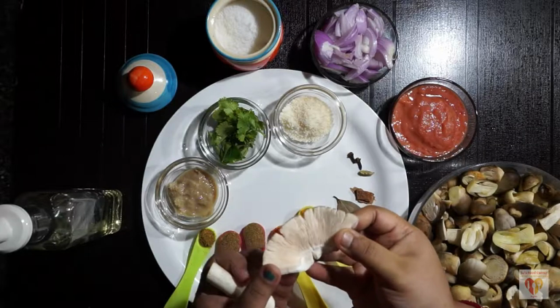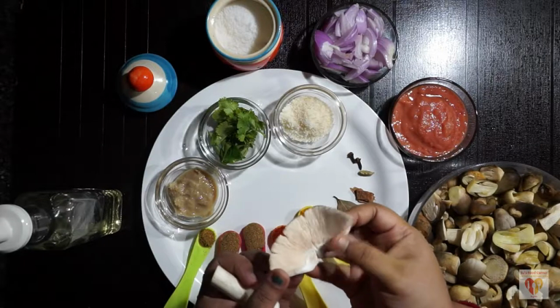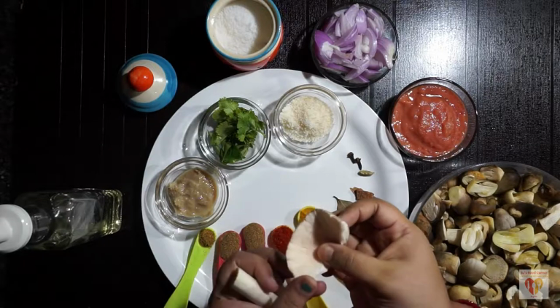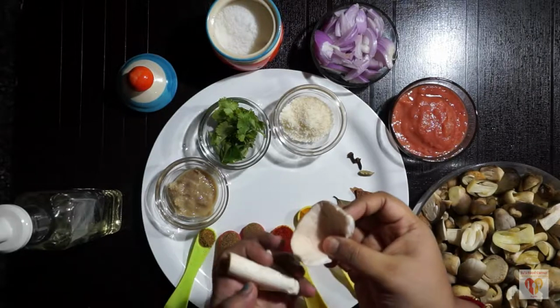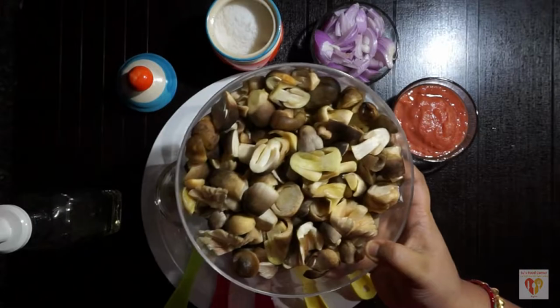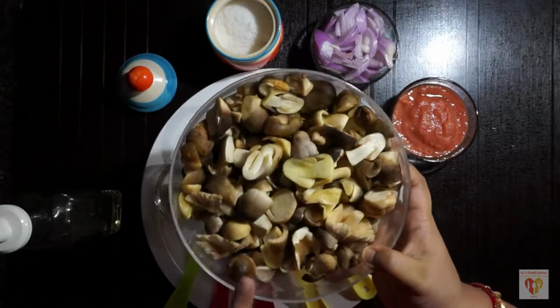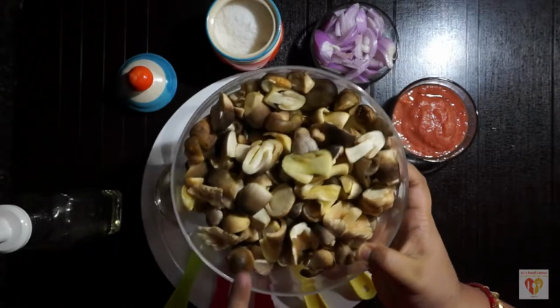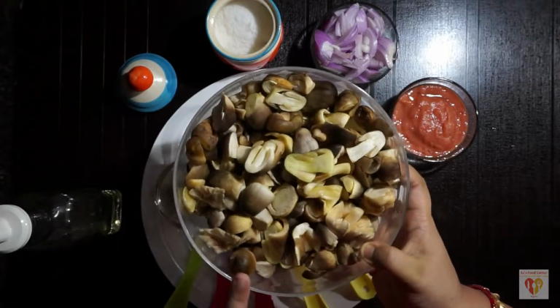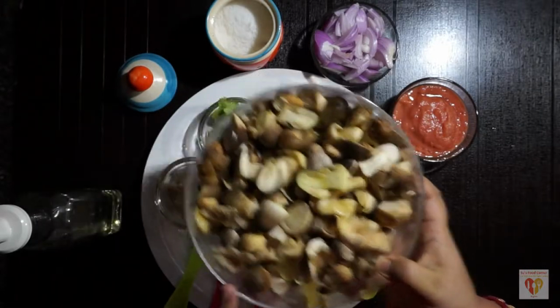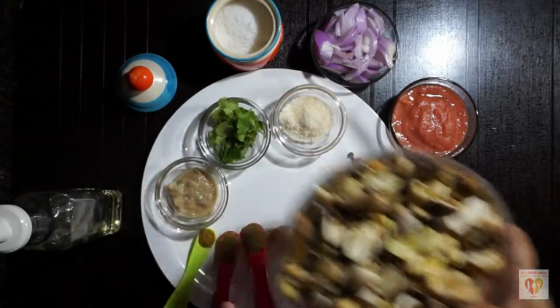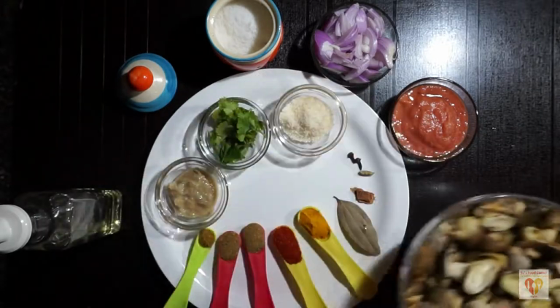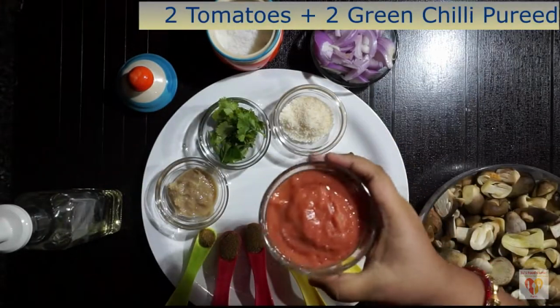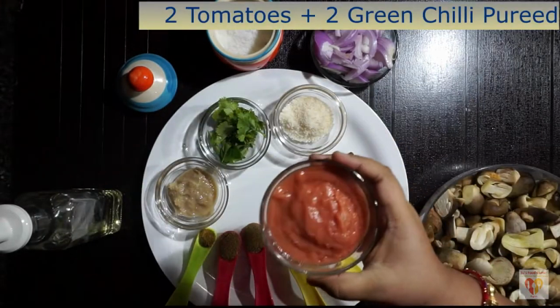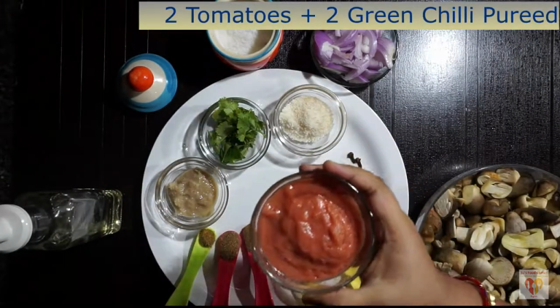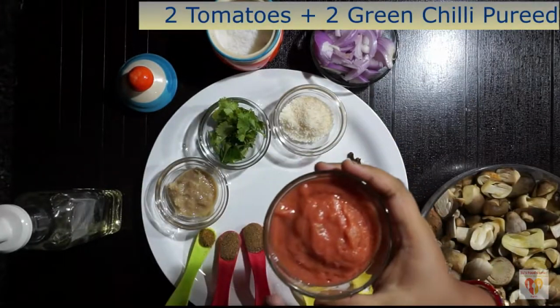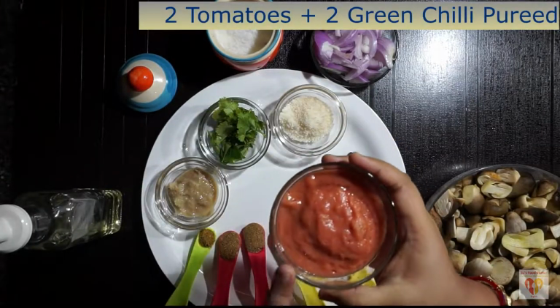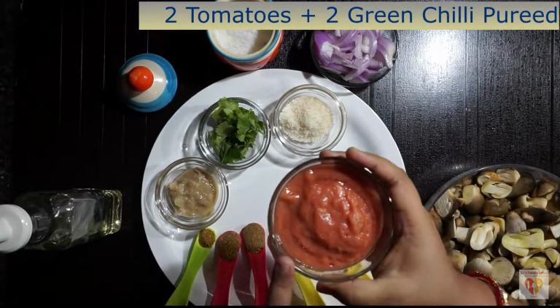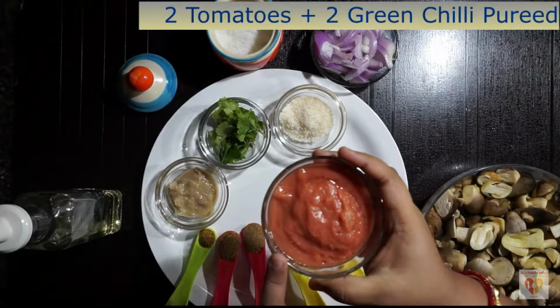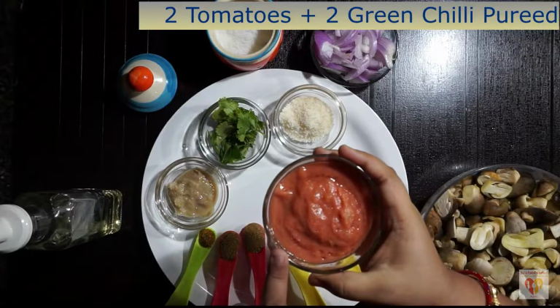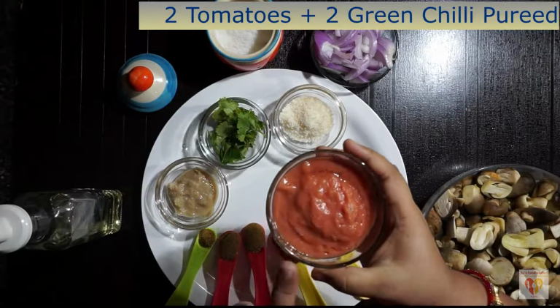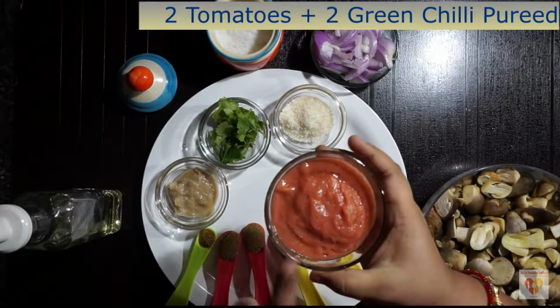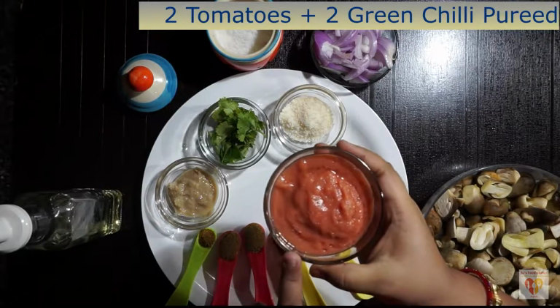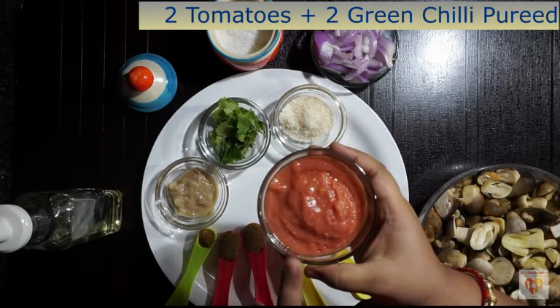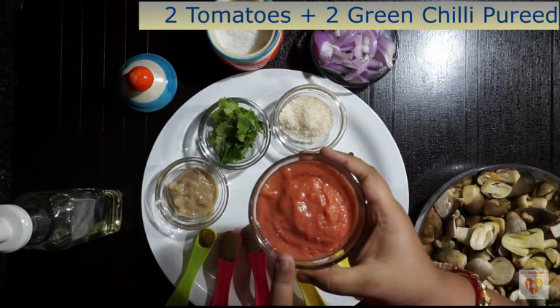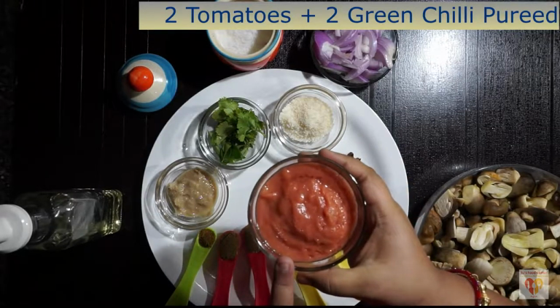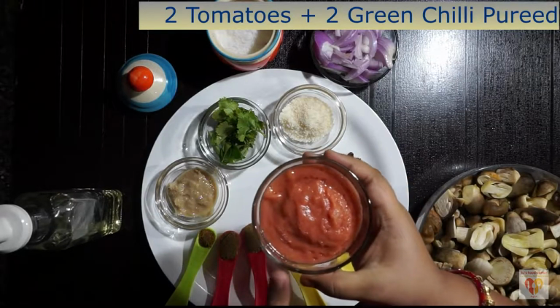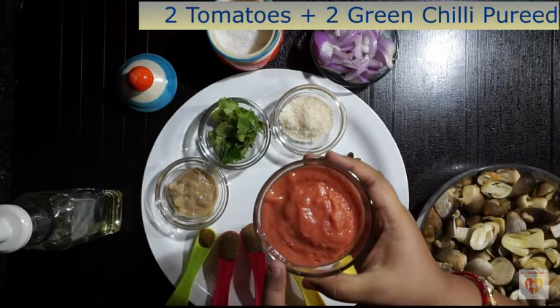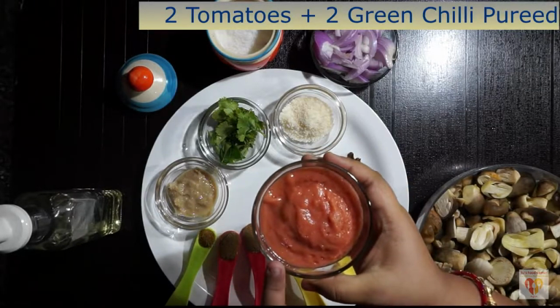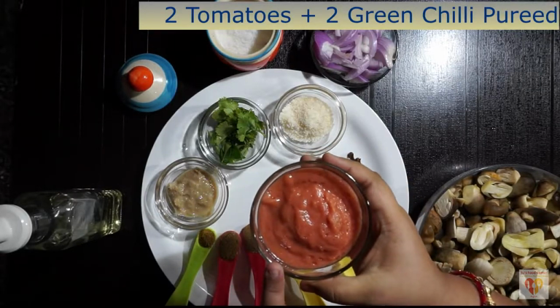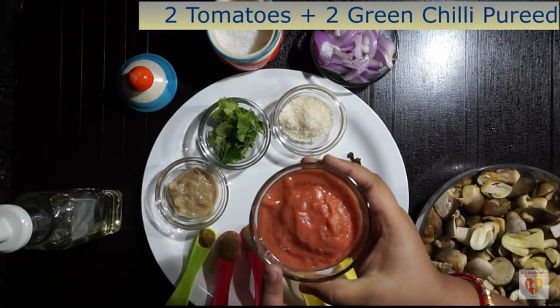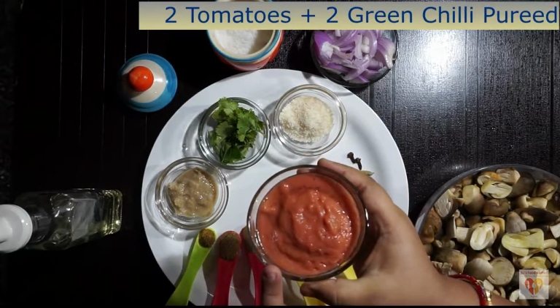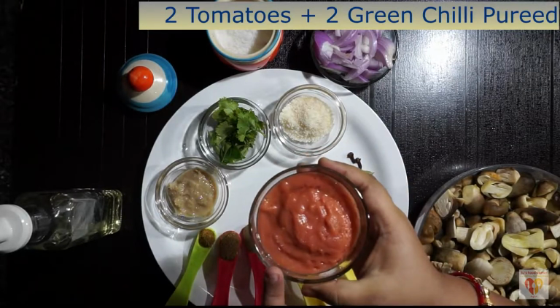See how beautiful my mushrooms are looking — my mushrooms are done. I have made a purée of two medium-sized tomatoes and two green chillies.